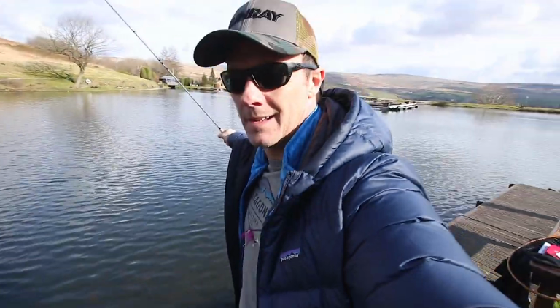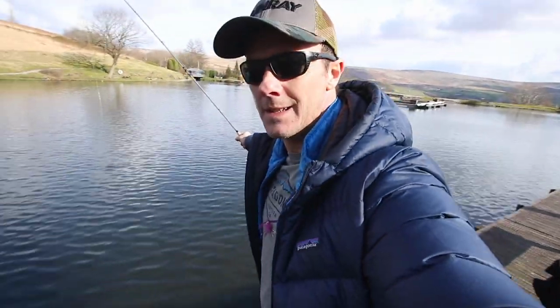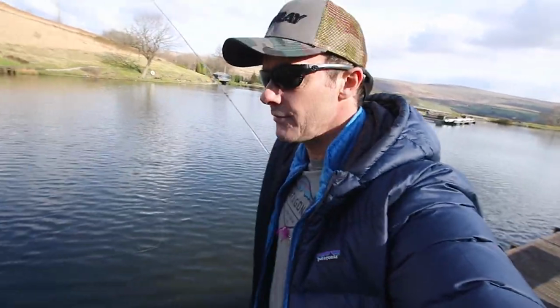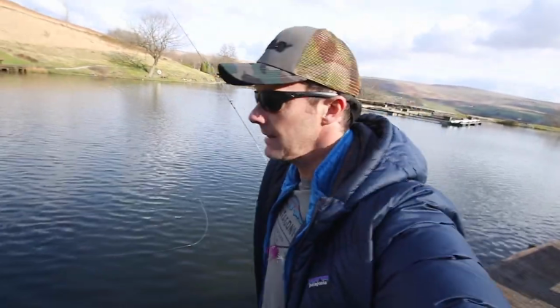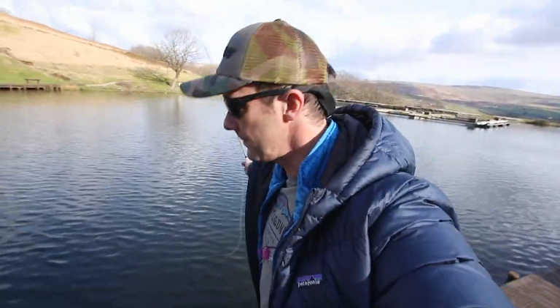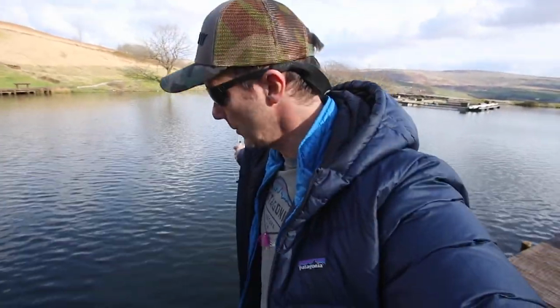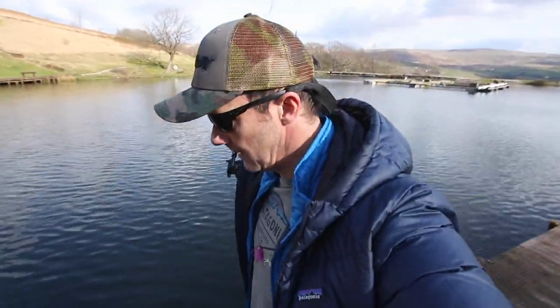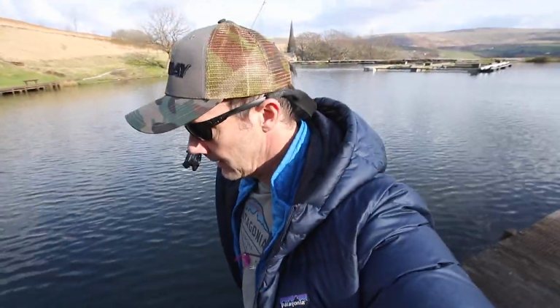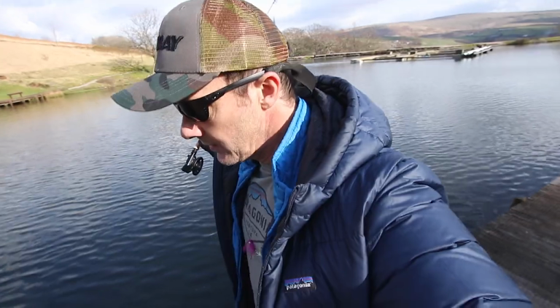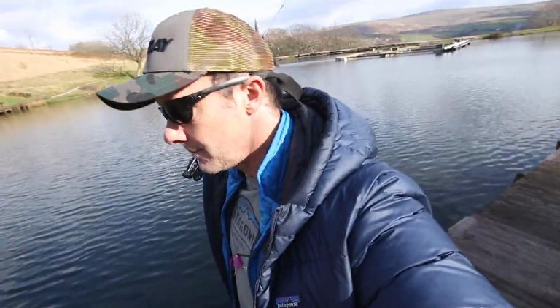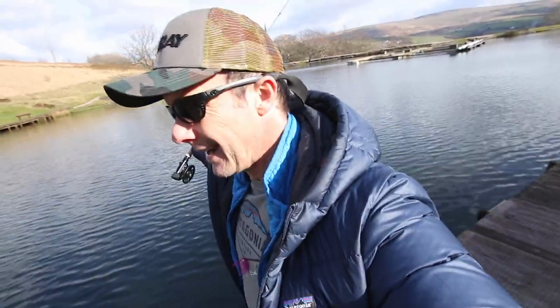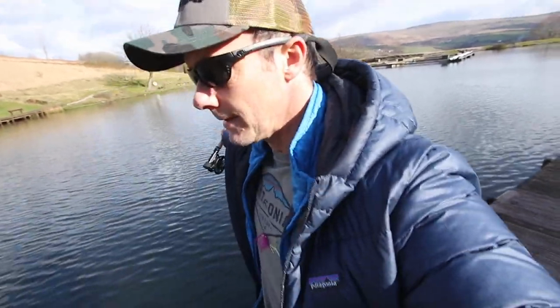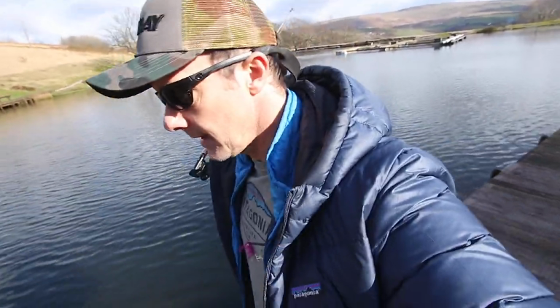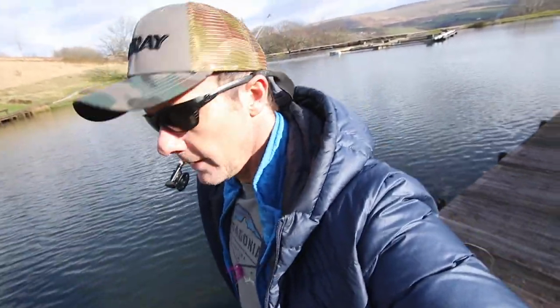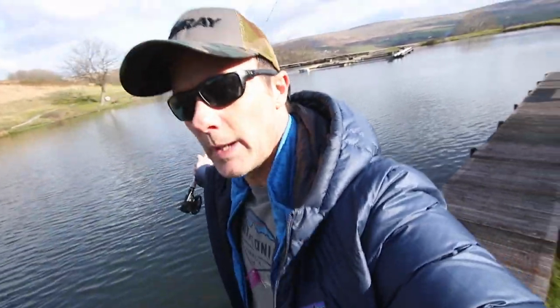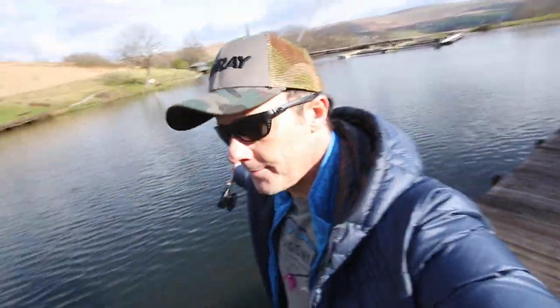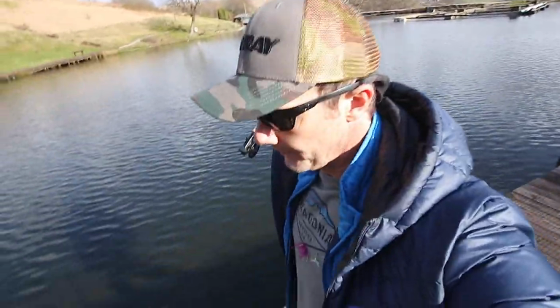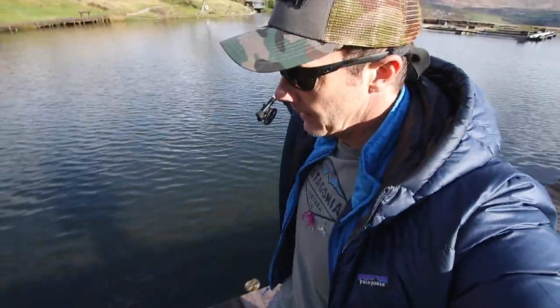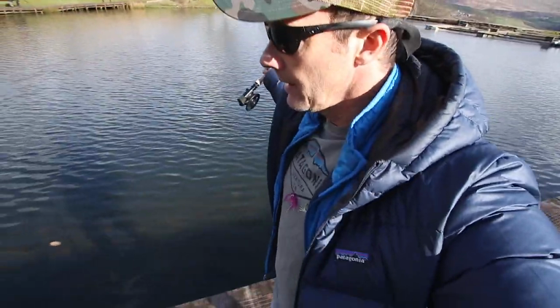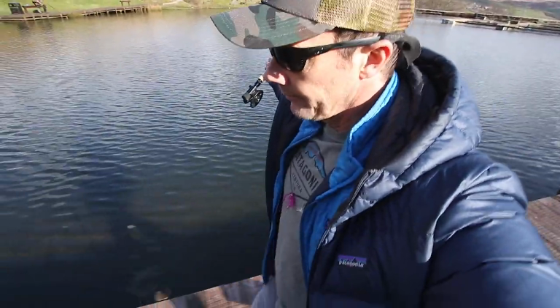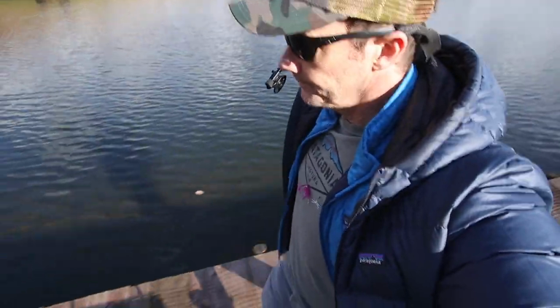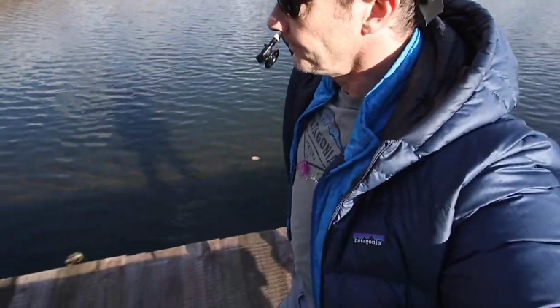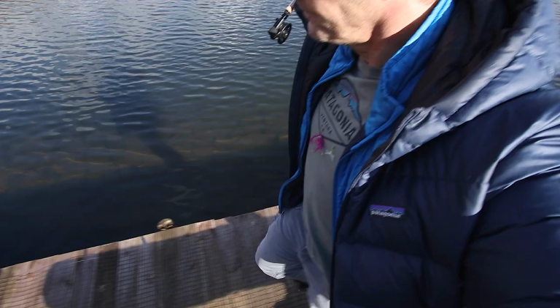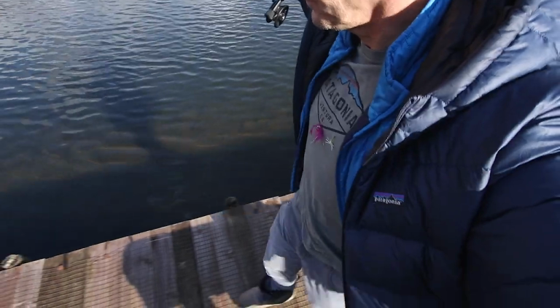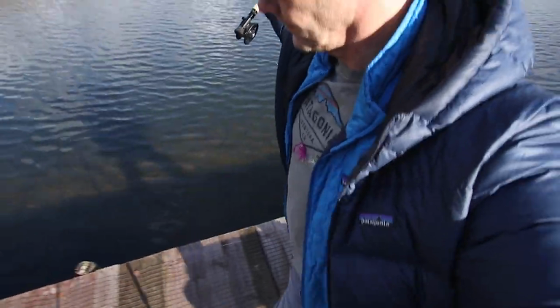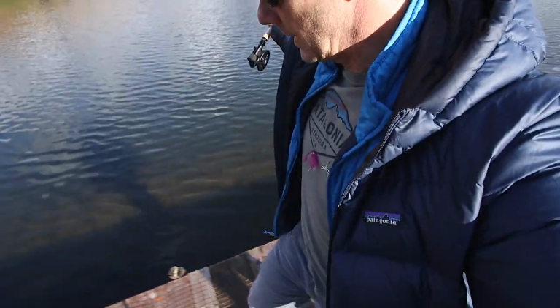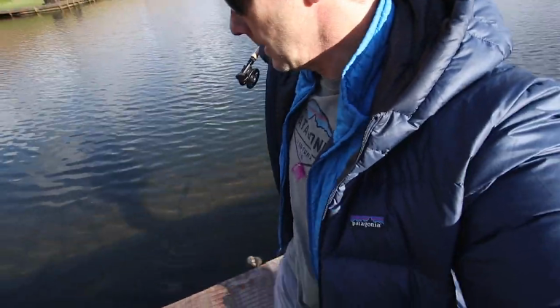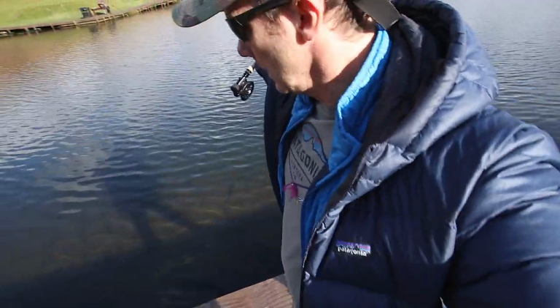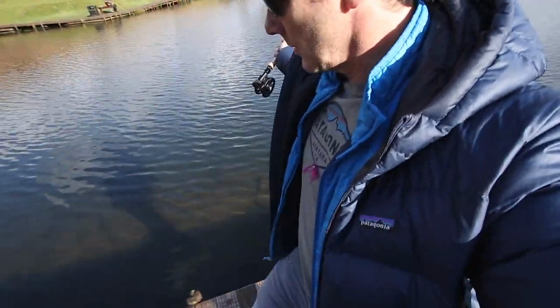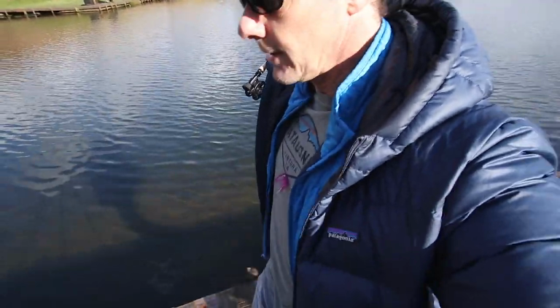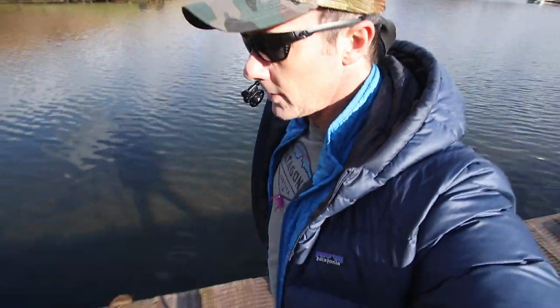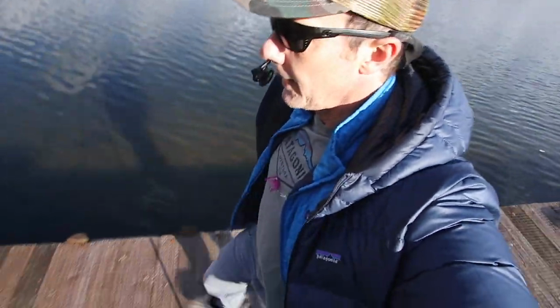Seen some fish rising down at the bottom corner — changed back to a size 24 black midge. Crystal clear water down there.